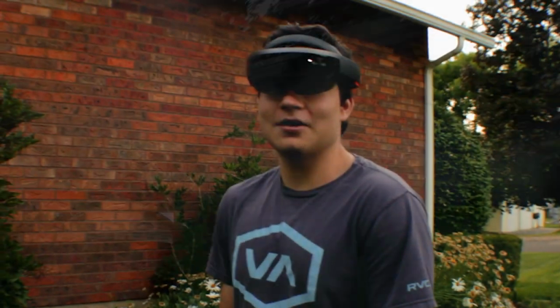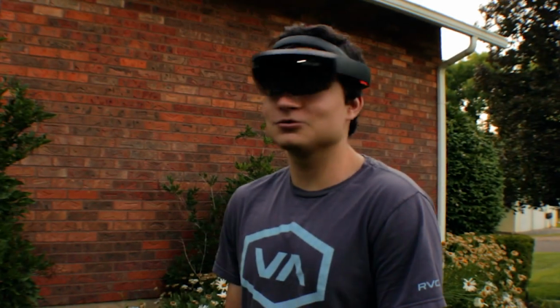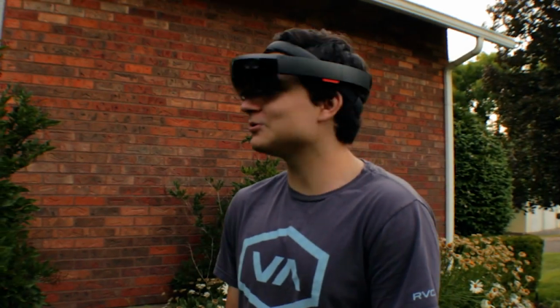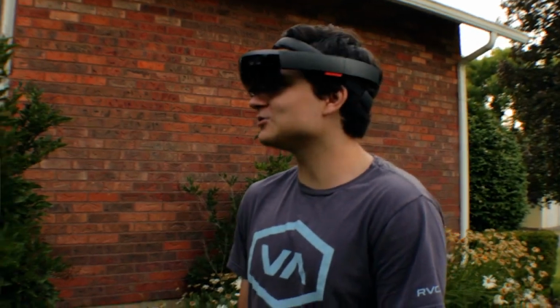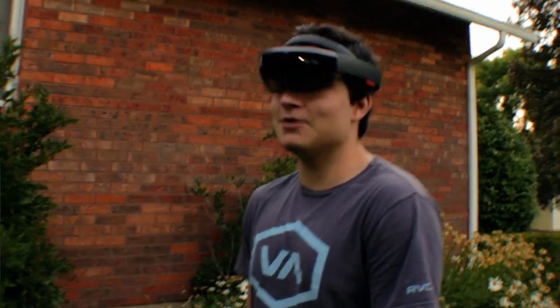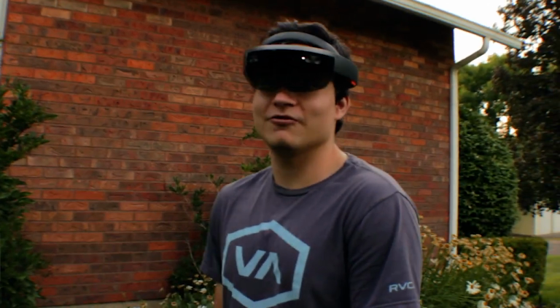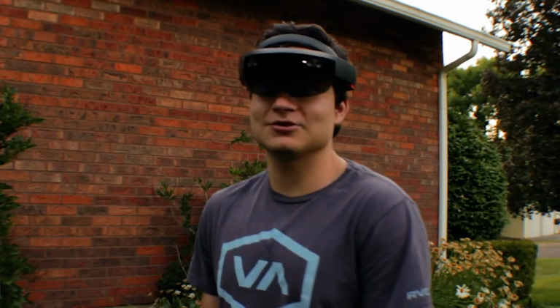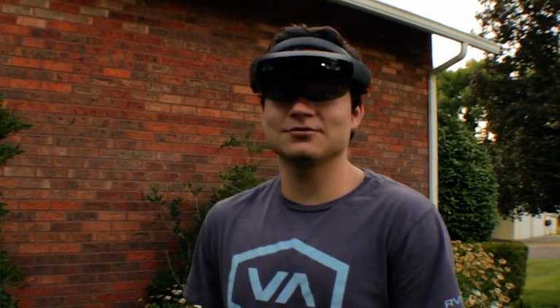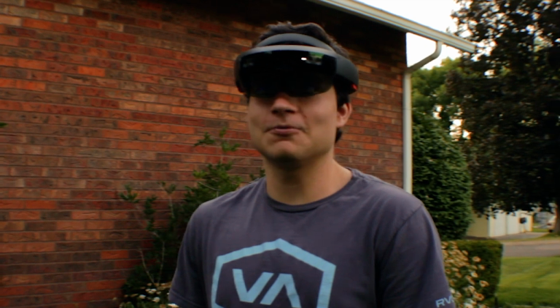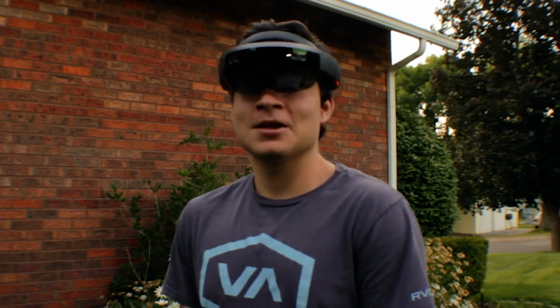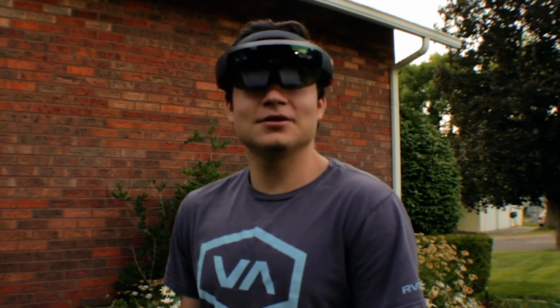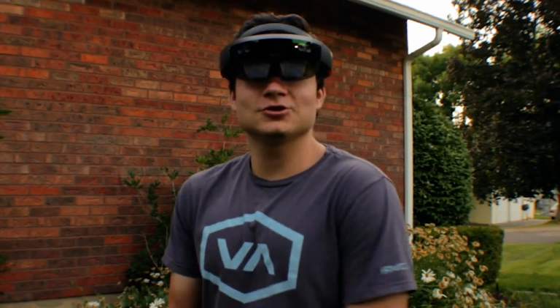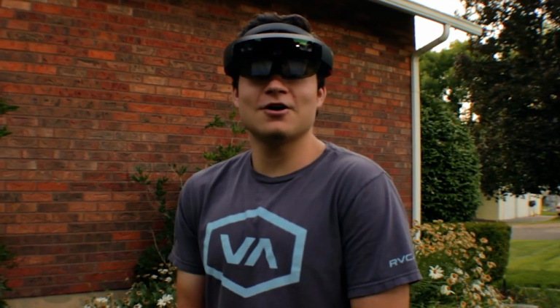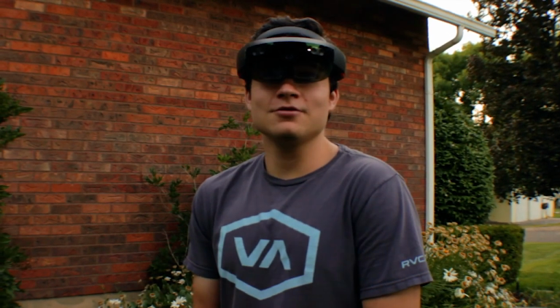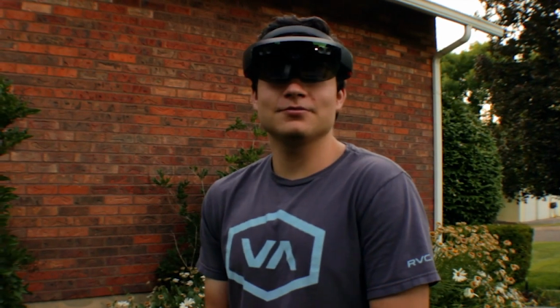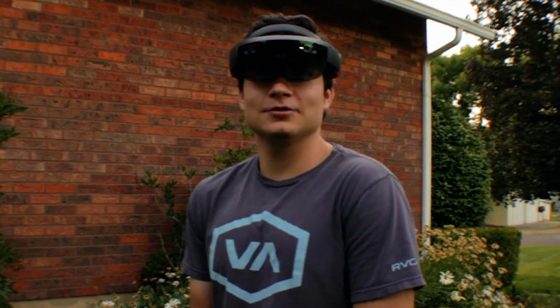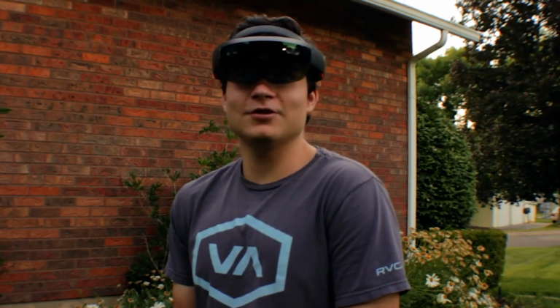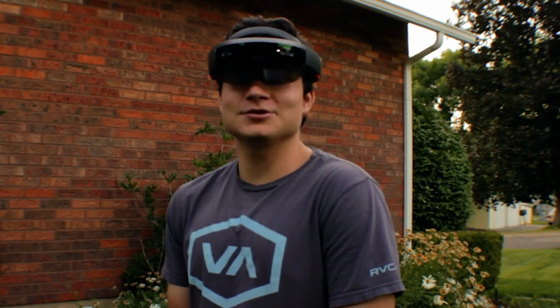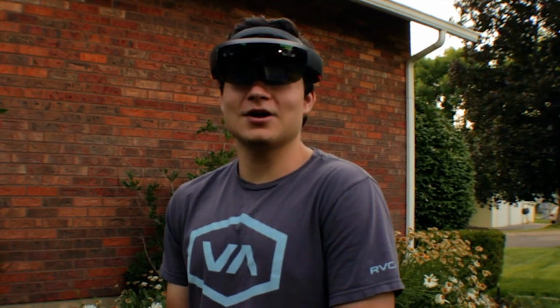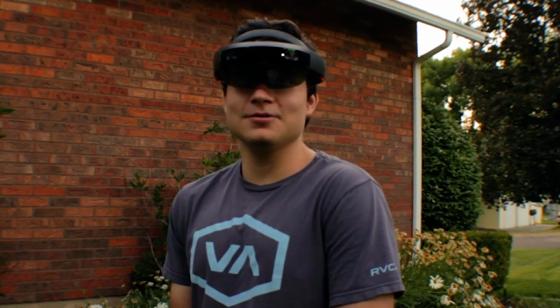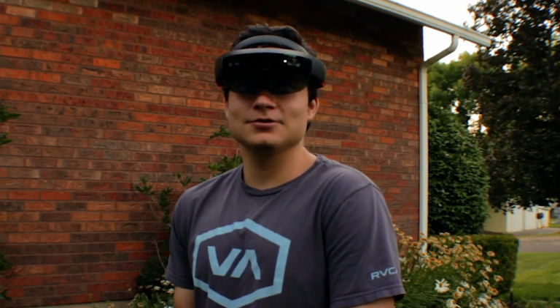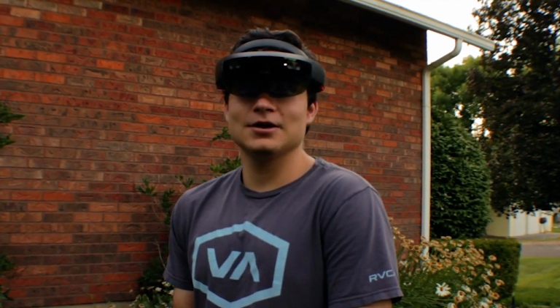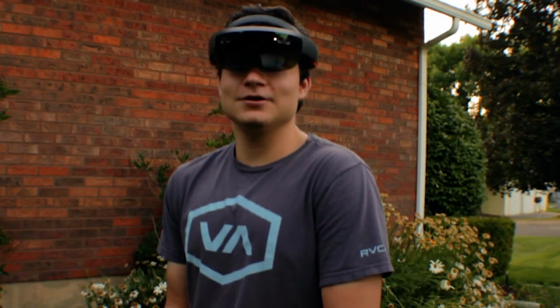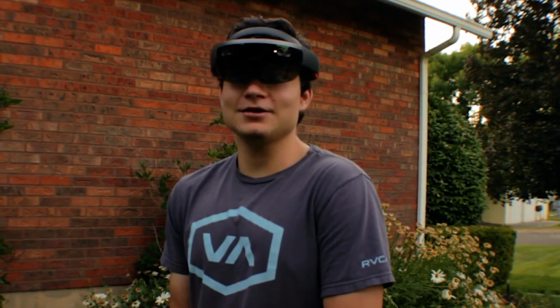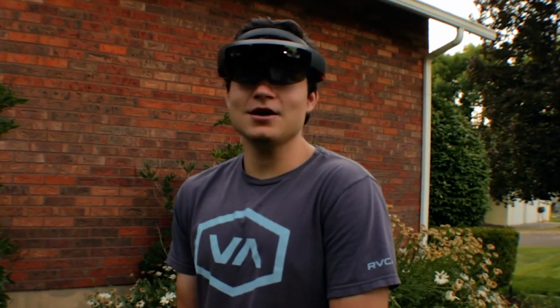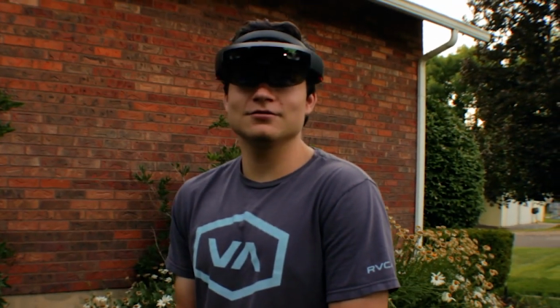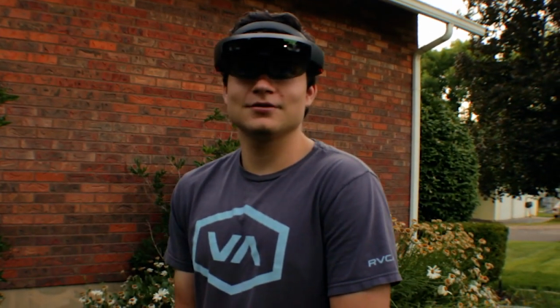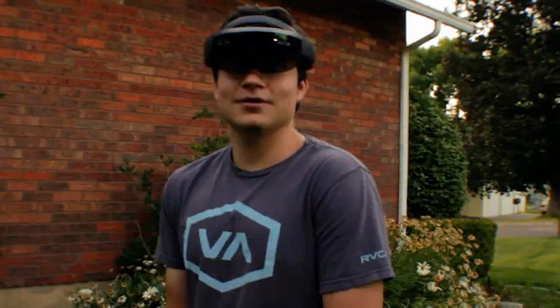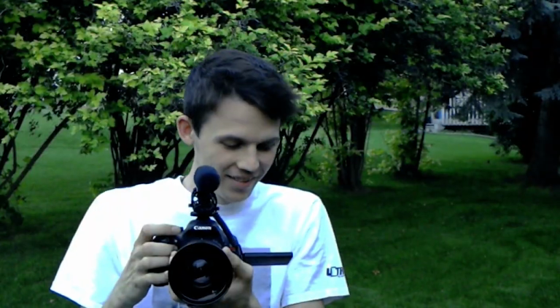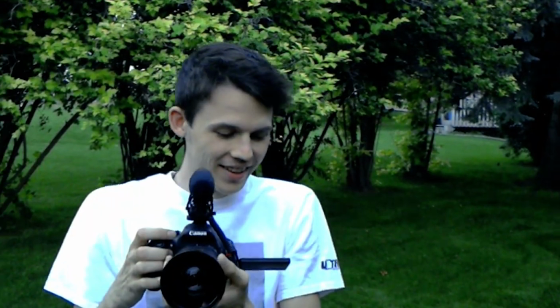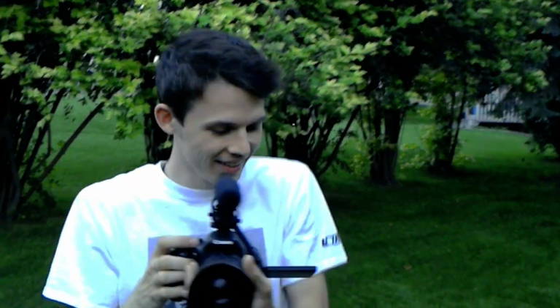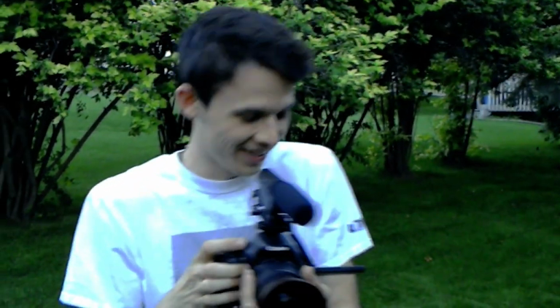I was really surprised with how well it performed outside. Thanks for watching the HoloLens — leave a like and subscribe if you liked the video. Have a good day.